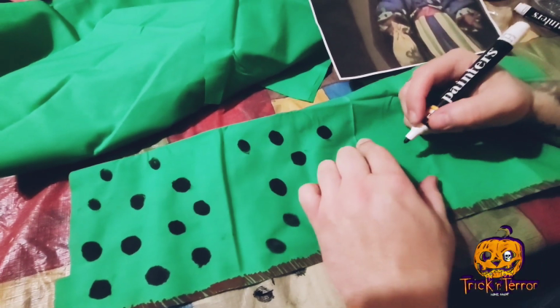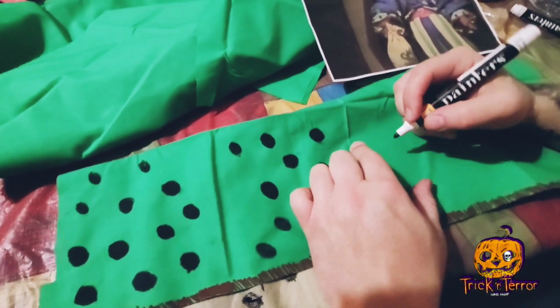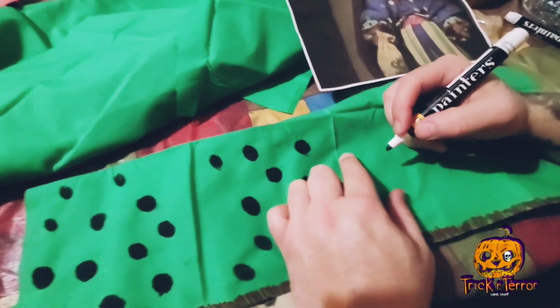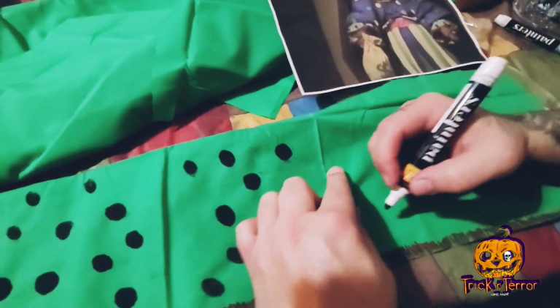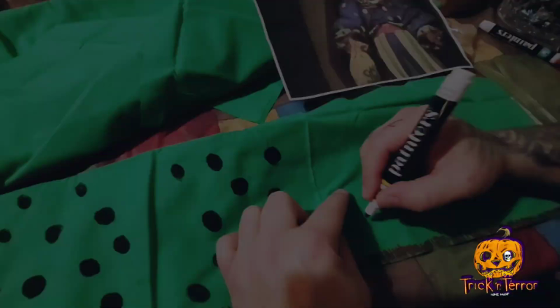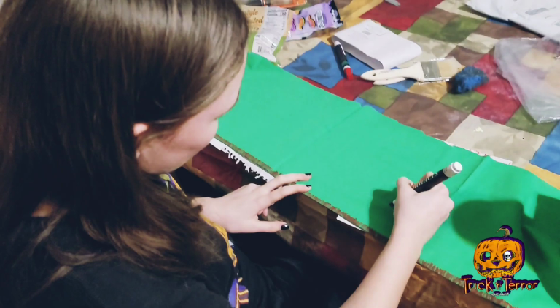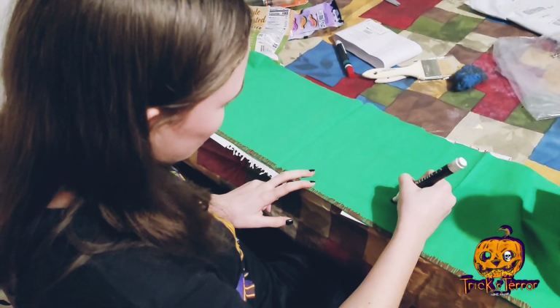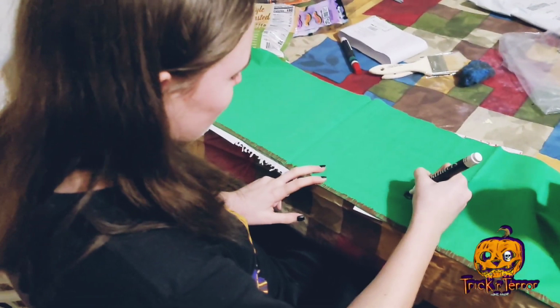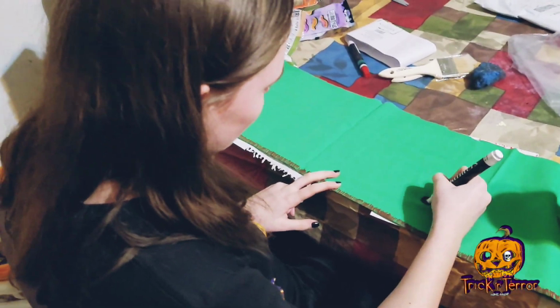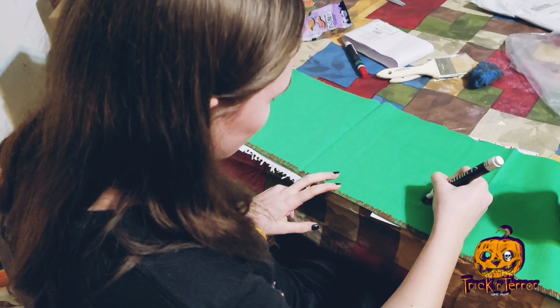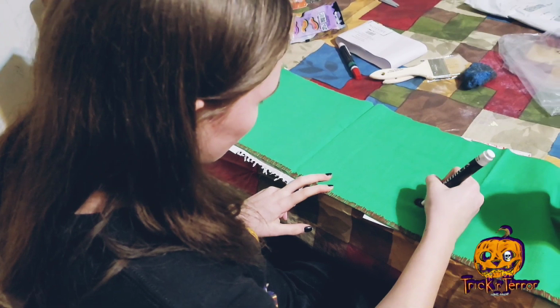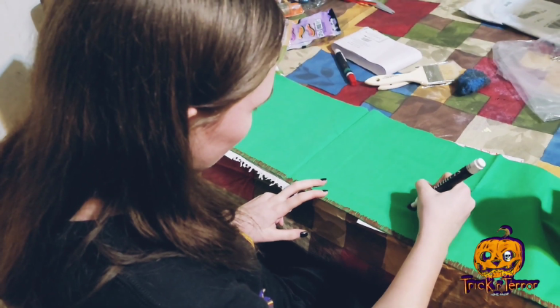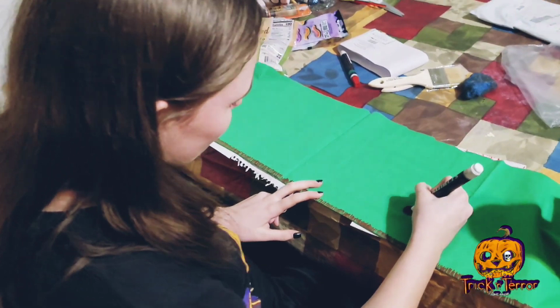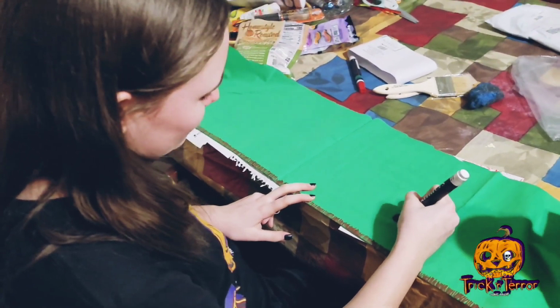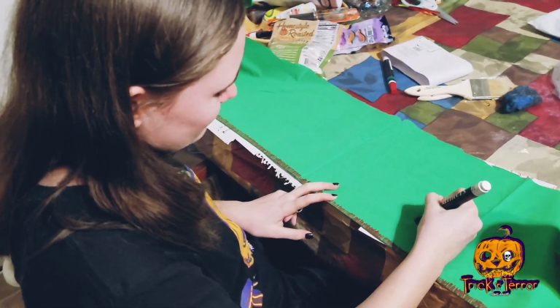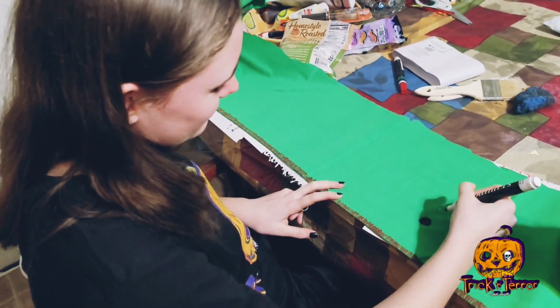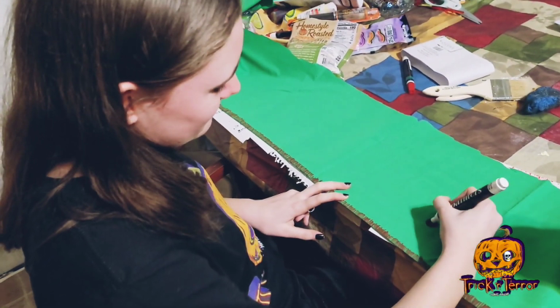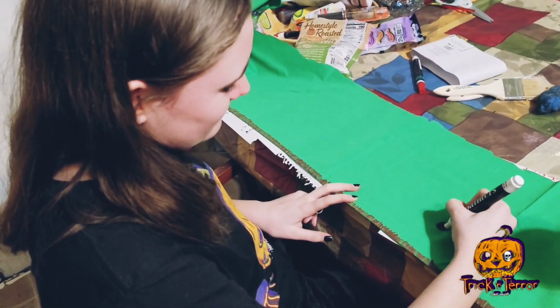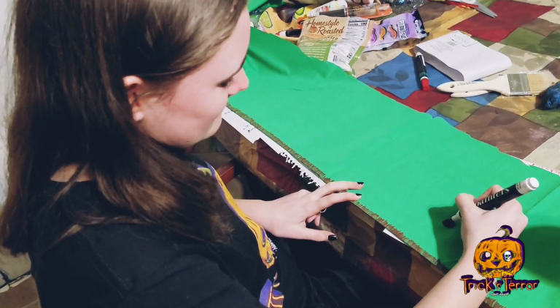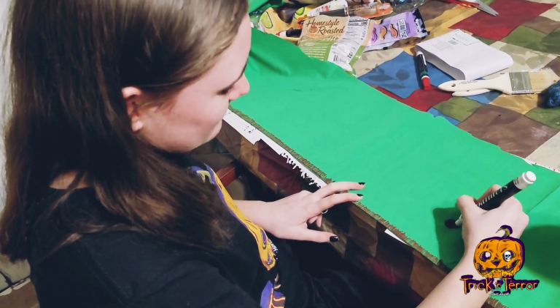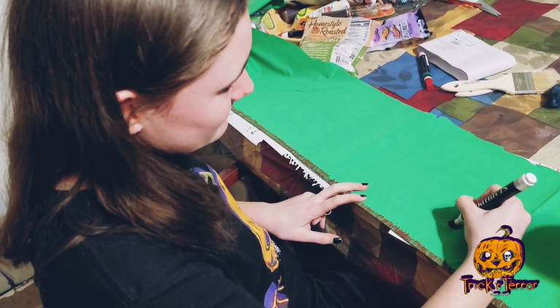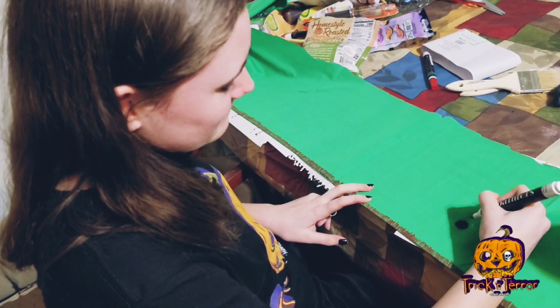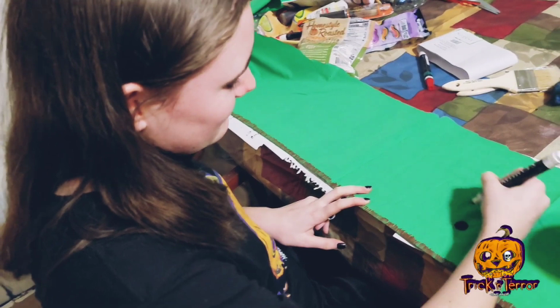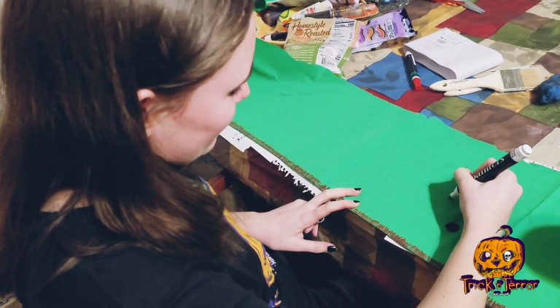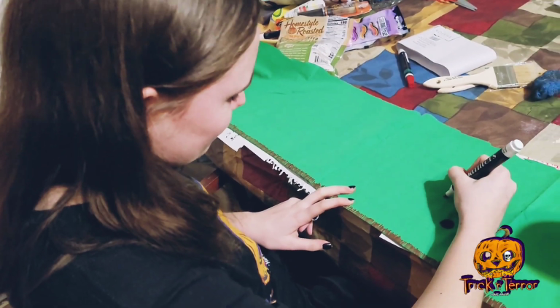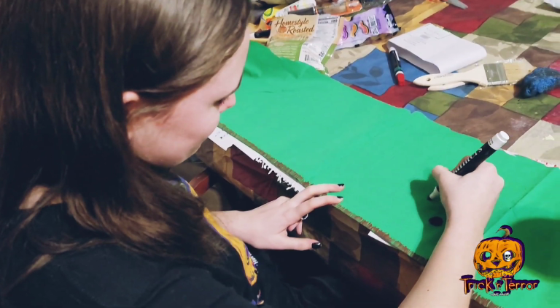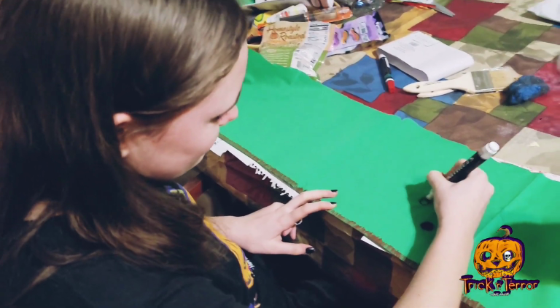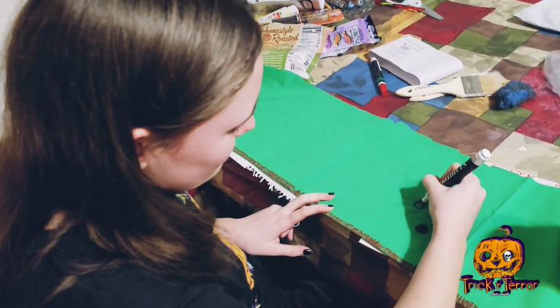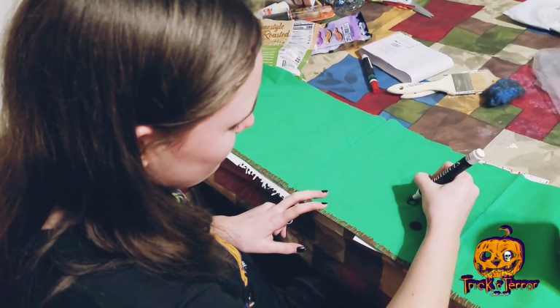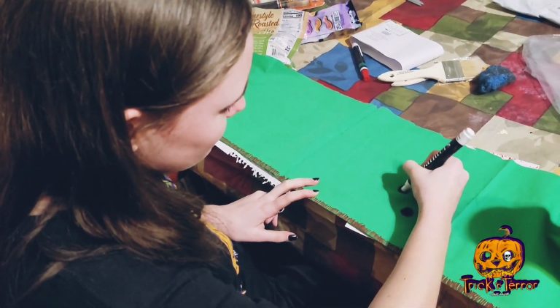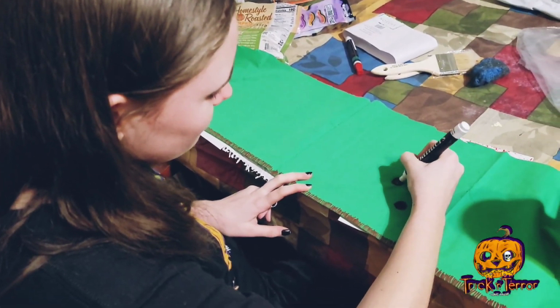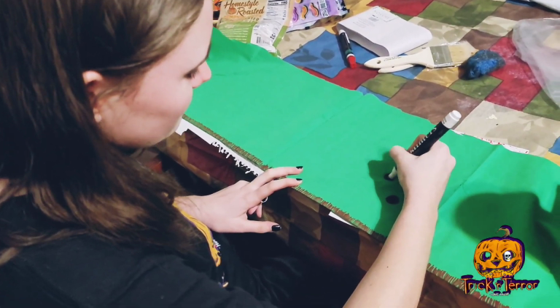Here it is — the wrist cuffs and the neck piece. This got really tedious, so I had to get the kids in on this, just making a bunch of black circles, trying to match how Zeebo's wrist and neck piece look.